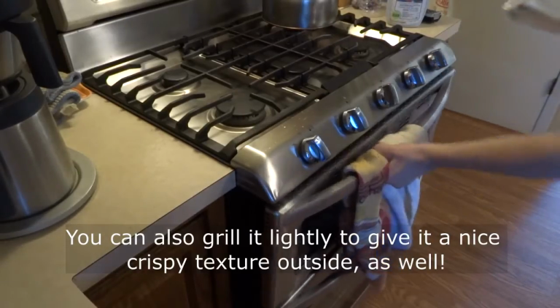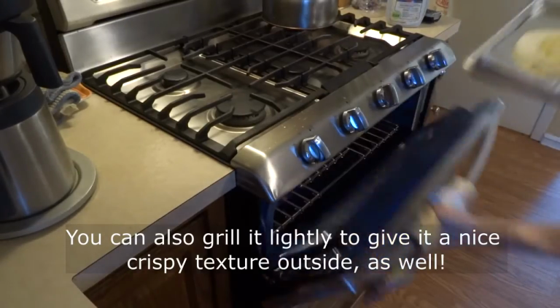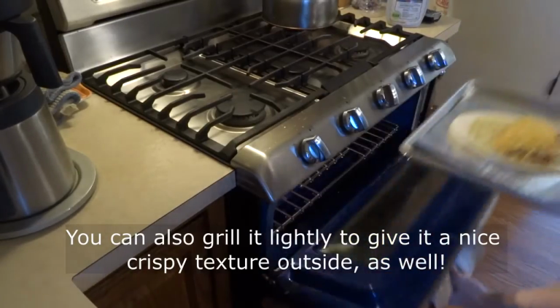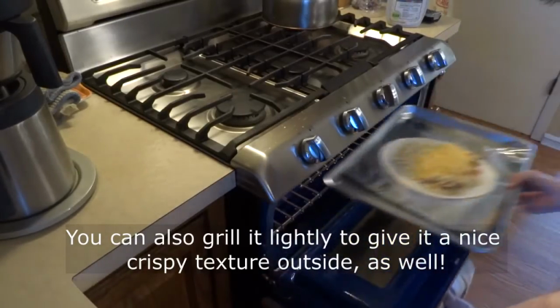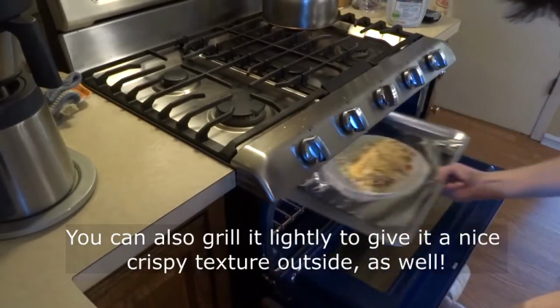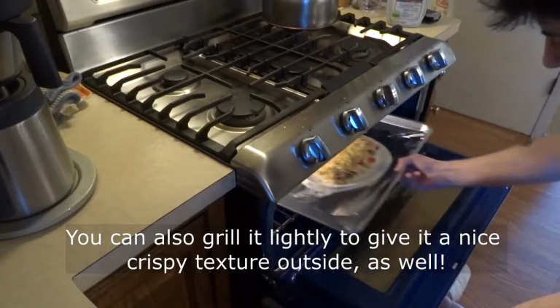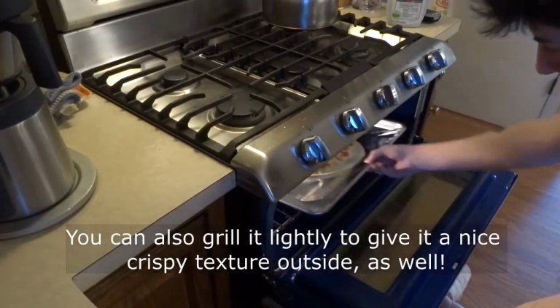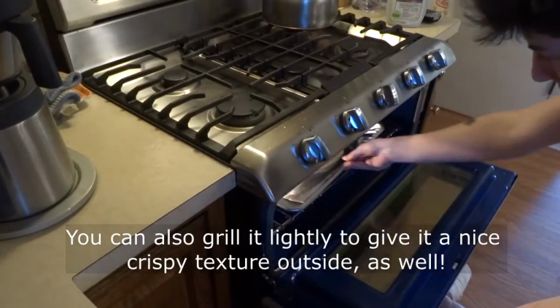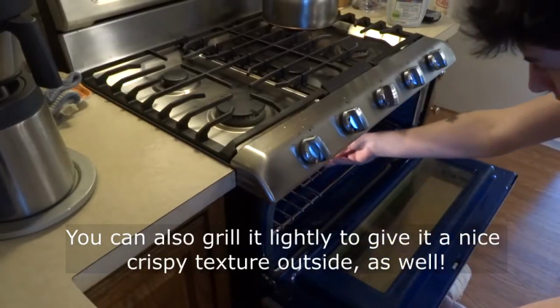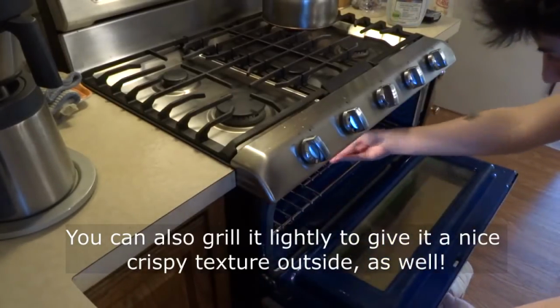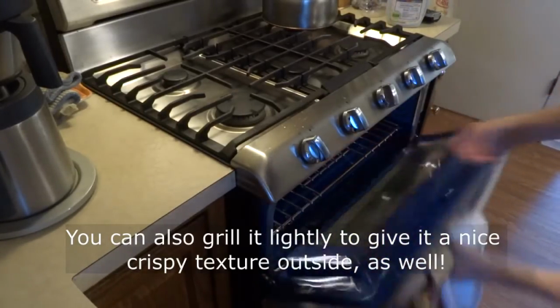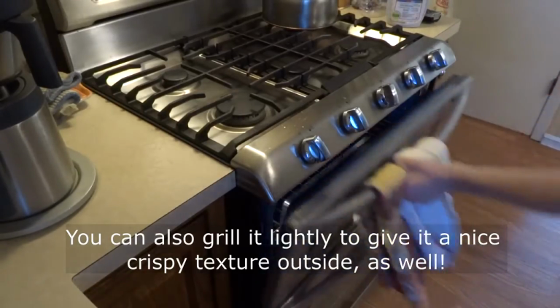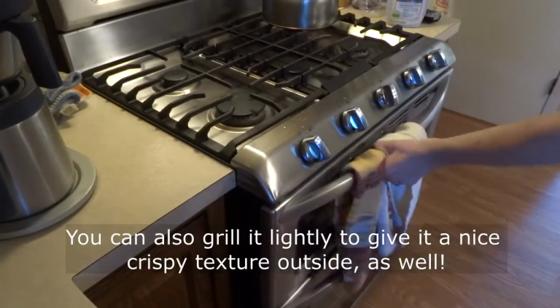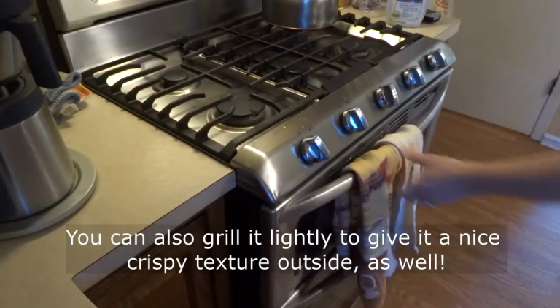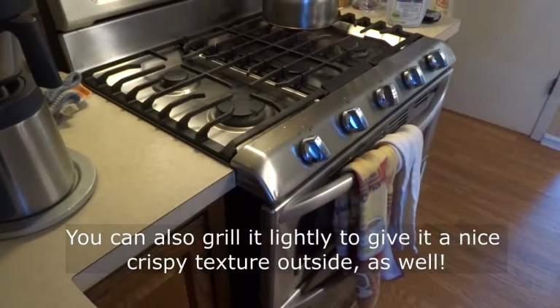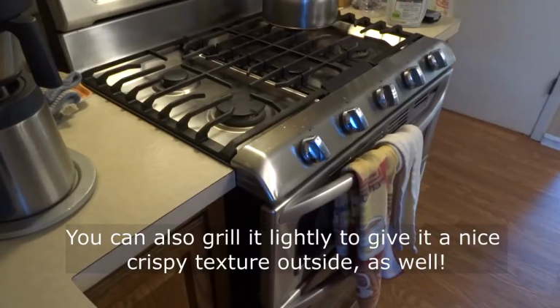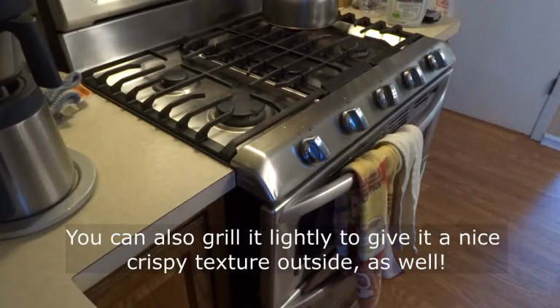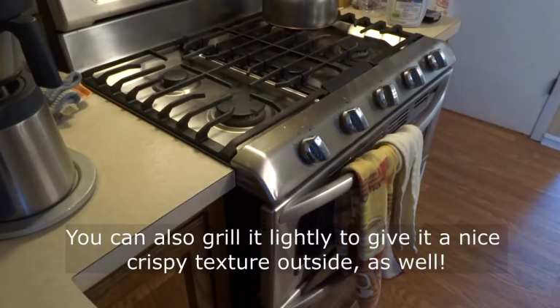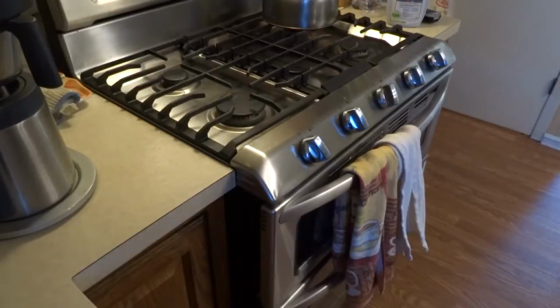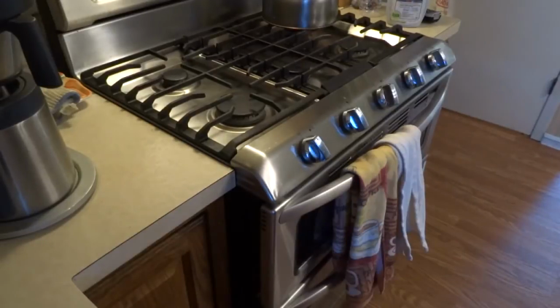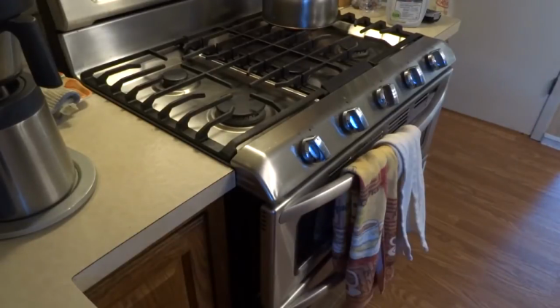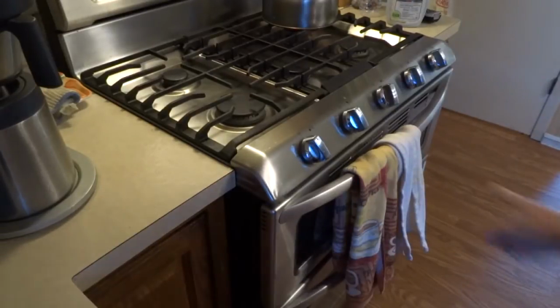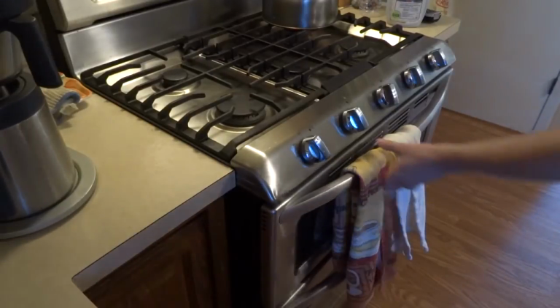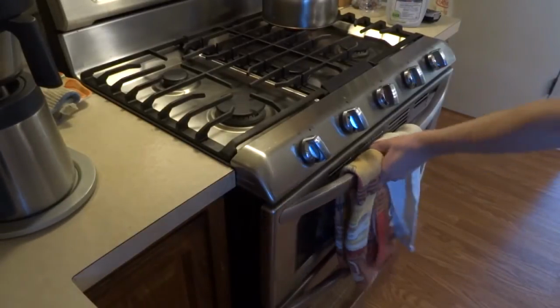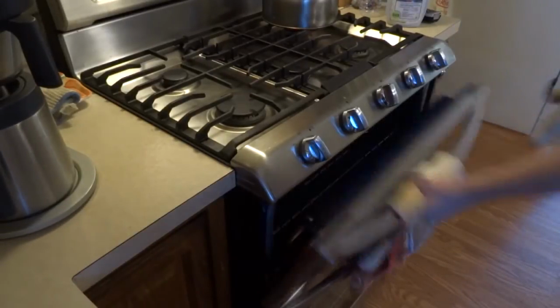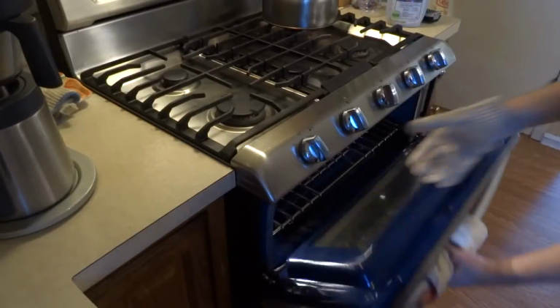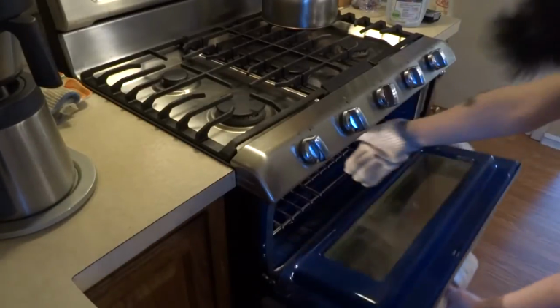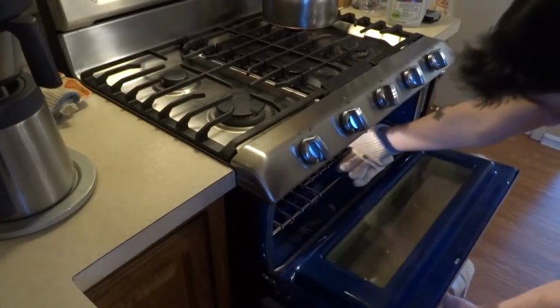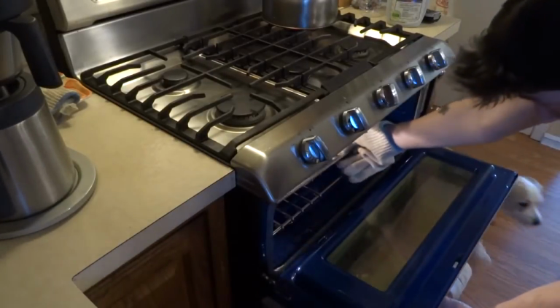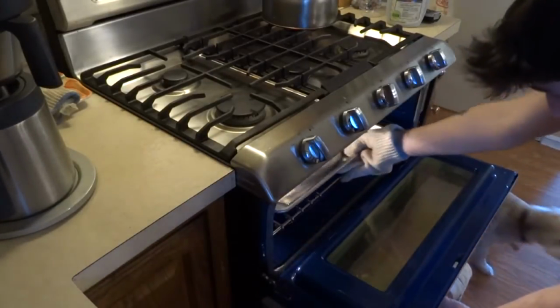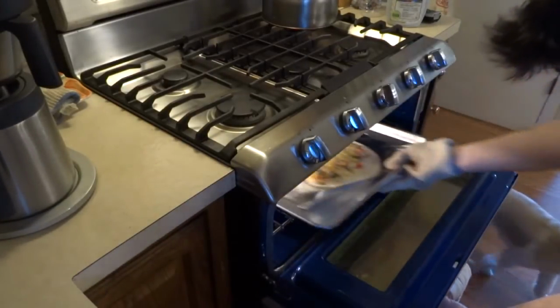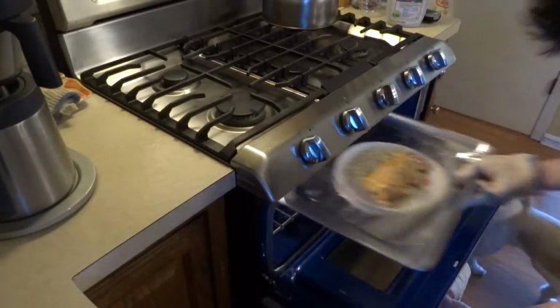Set your oven to 300 degrees and place the burrito inside on a tray to warm it up. Once the cheese is melted, take it back out and you're almost done.